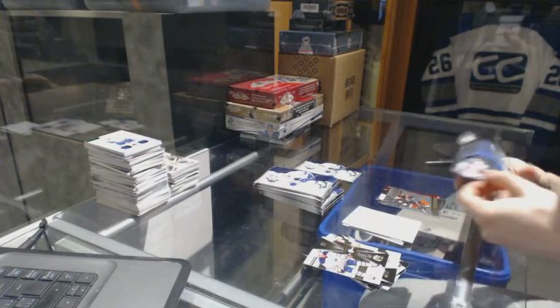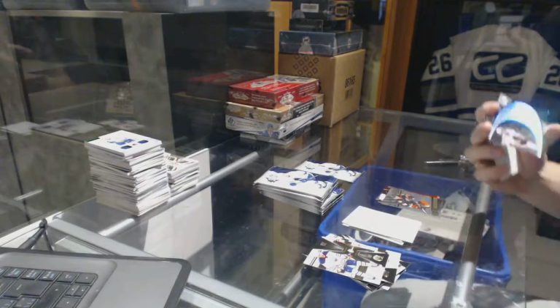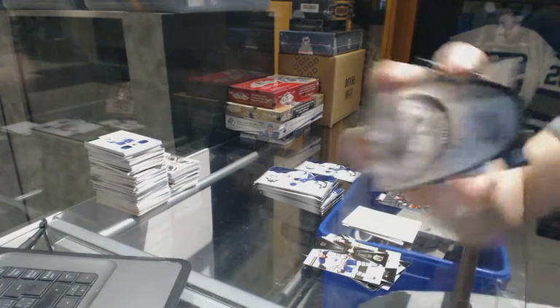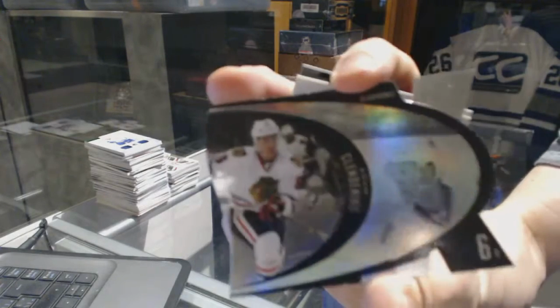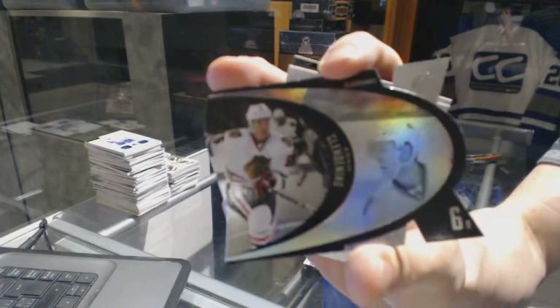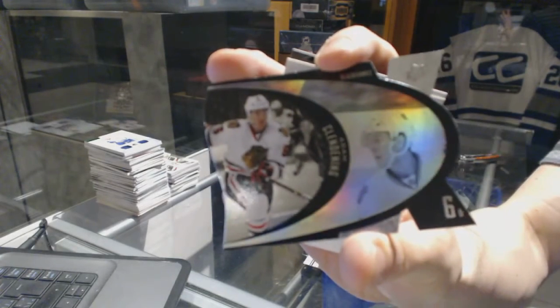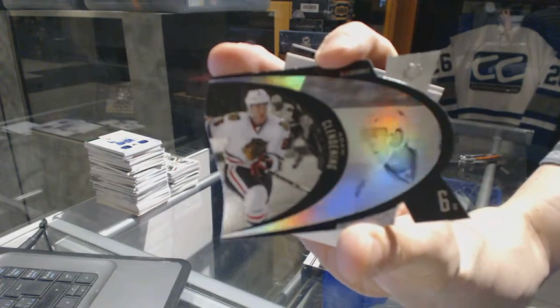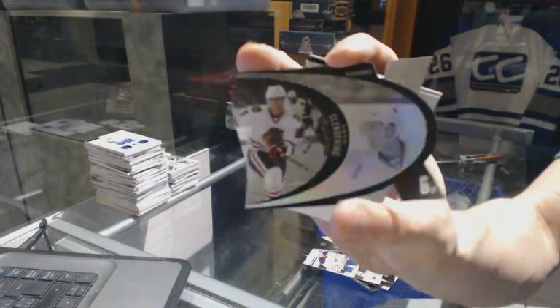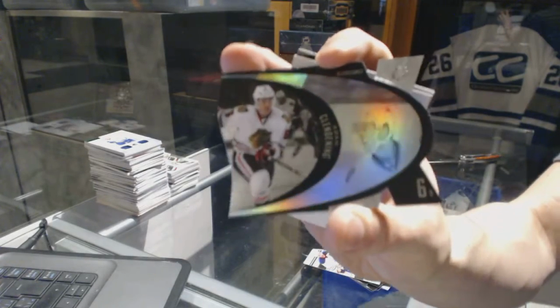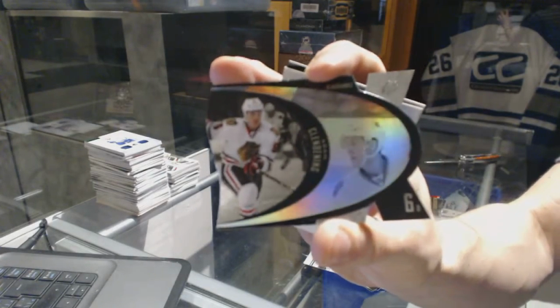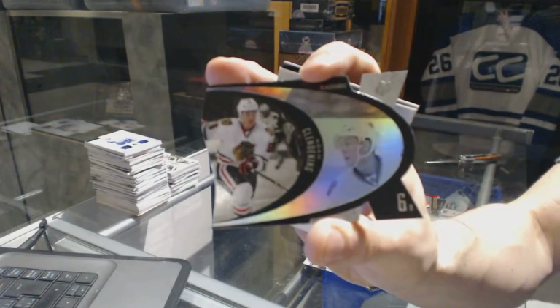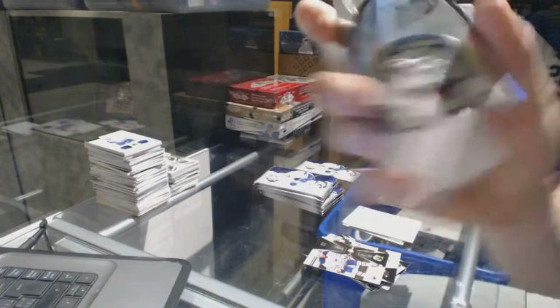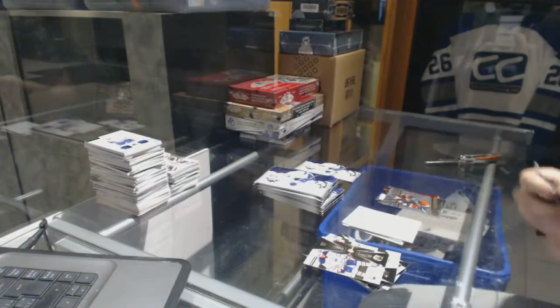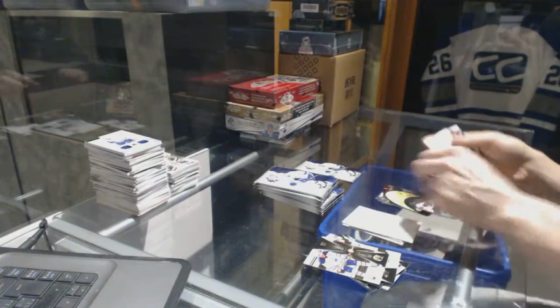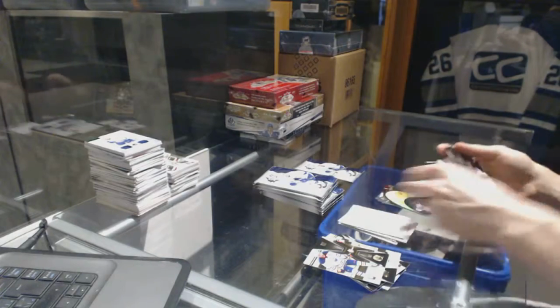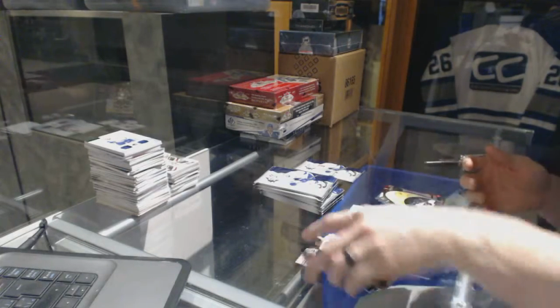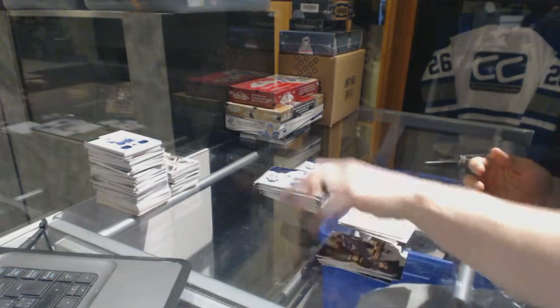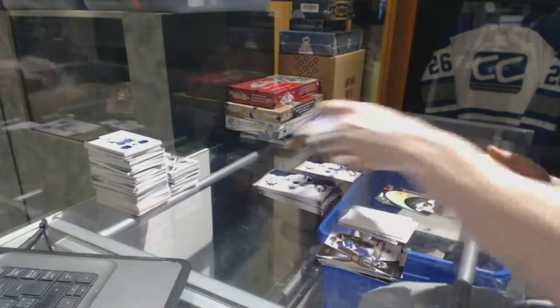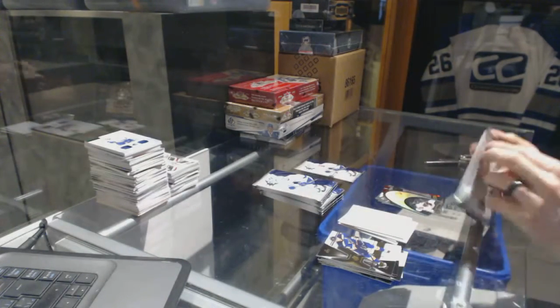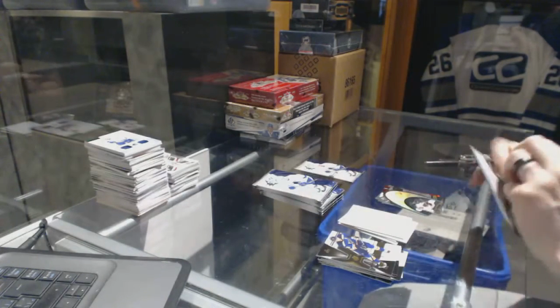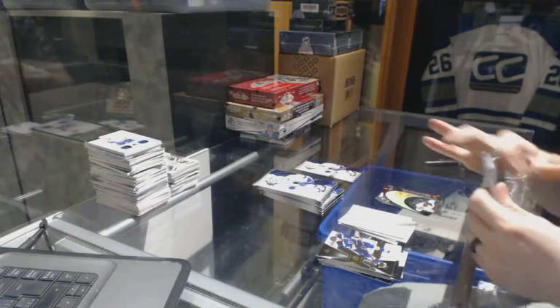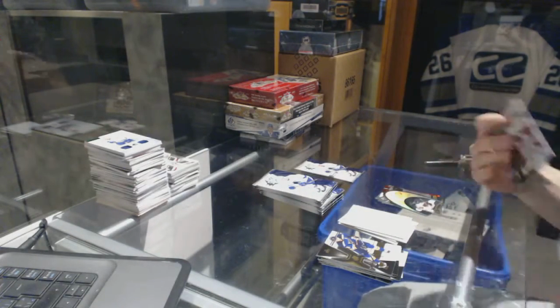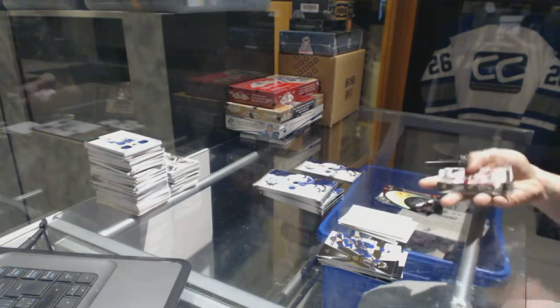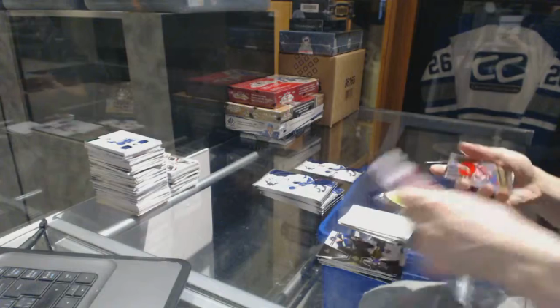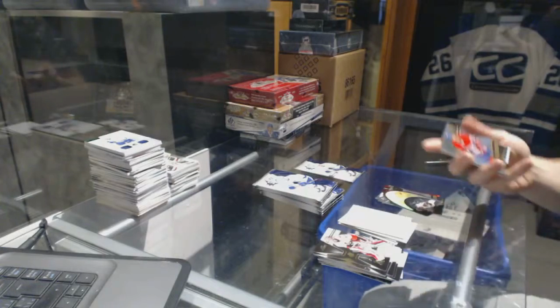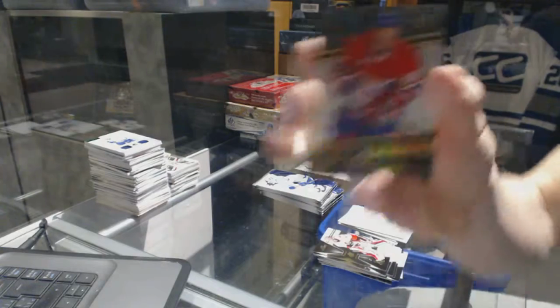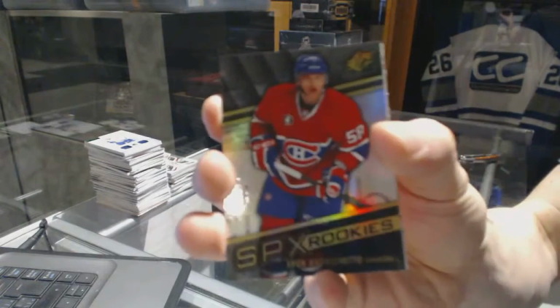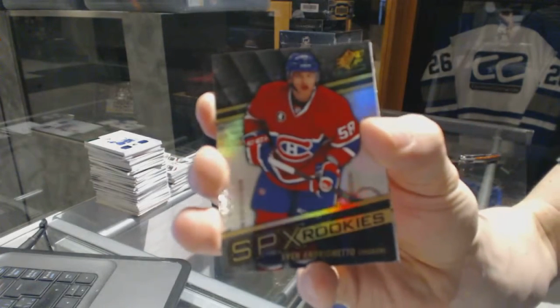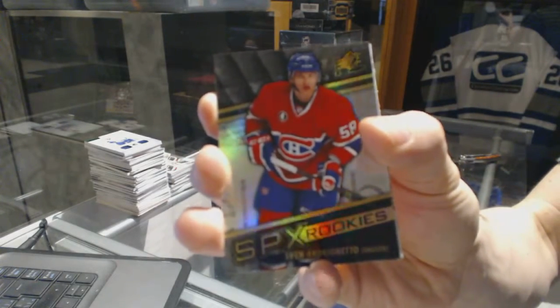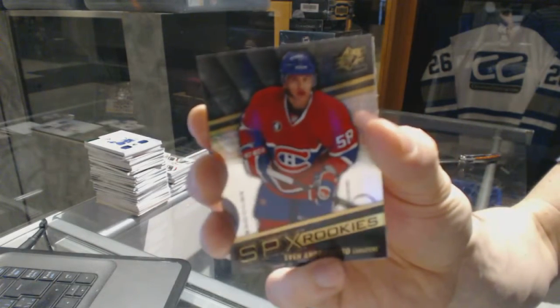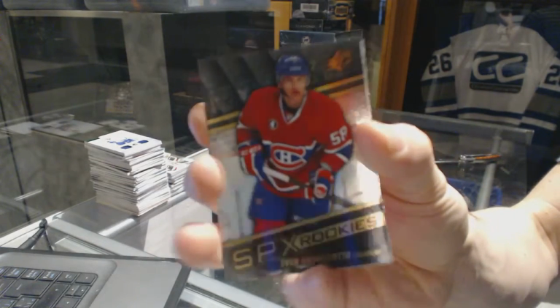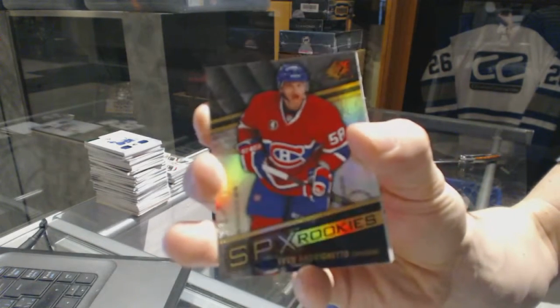We've got a retro die cut for the Chicago Blackhawks, Adam Clendenning. Rookie for the Montreal Canadiens, Sven Andrigetto.